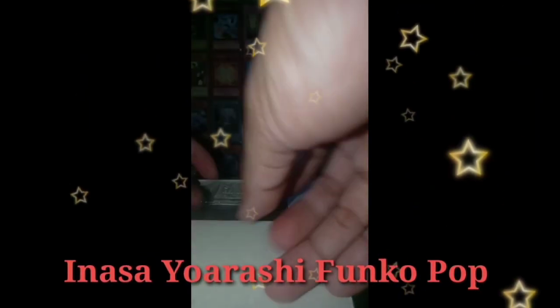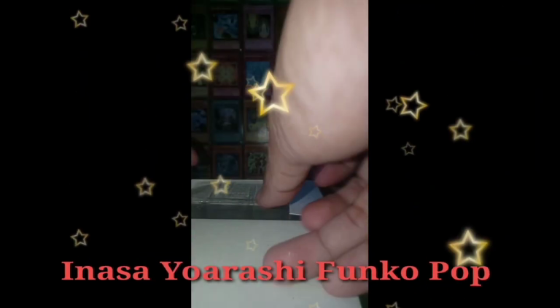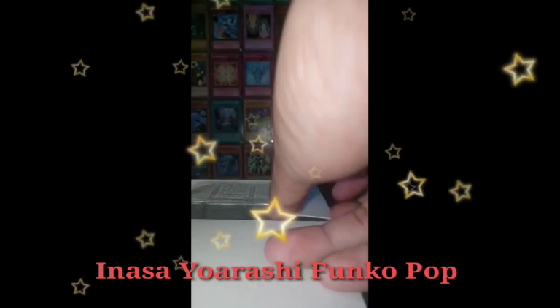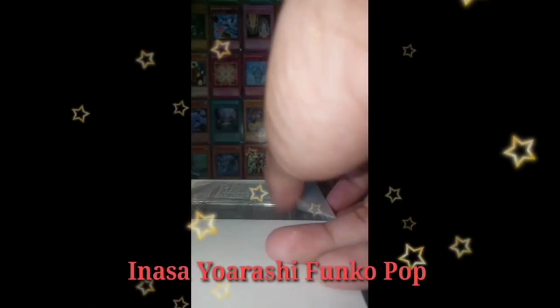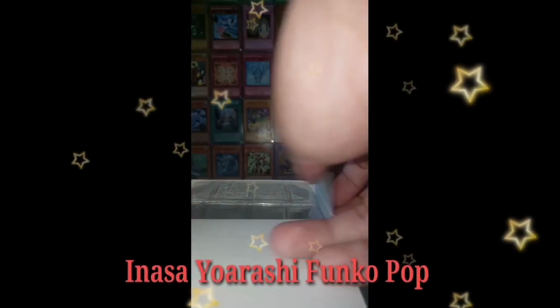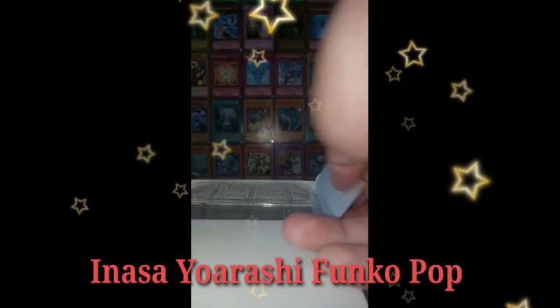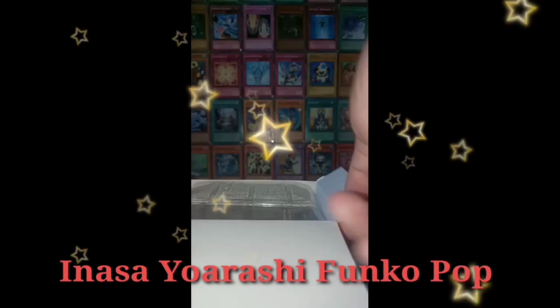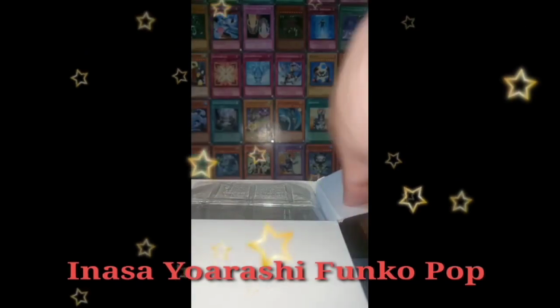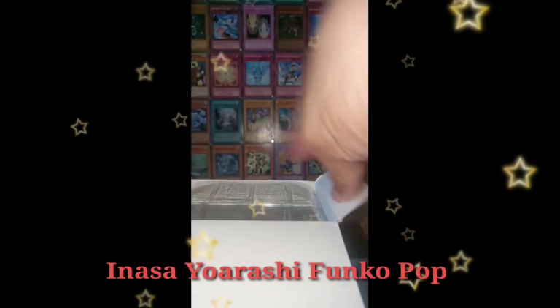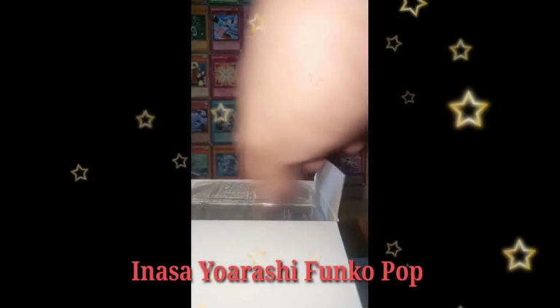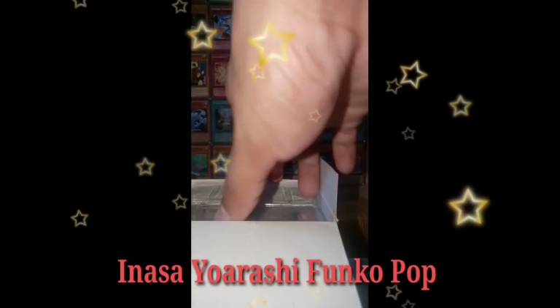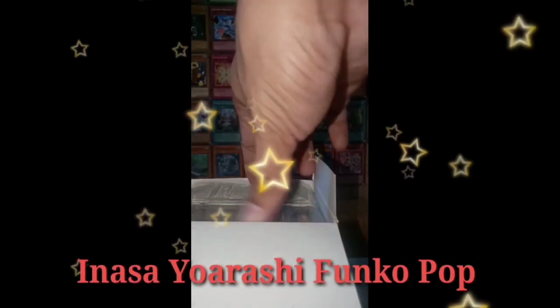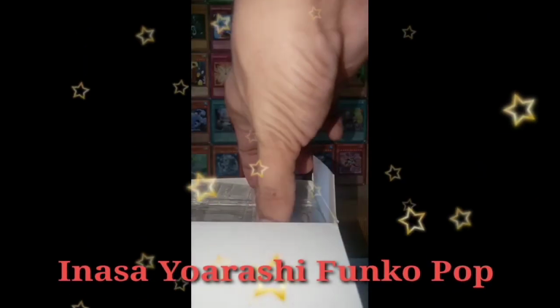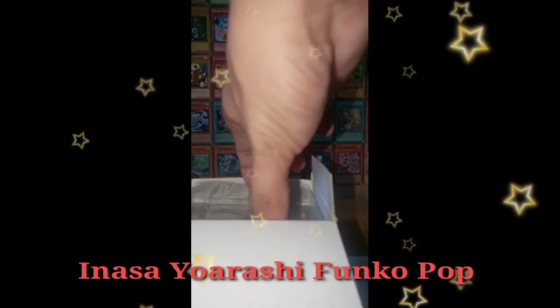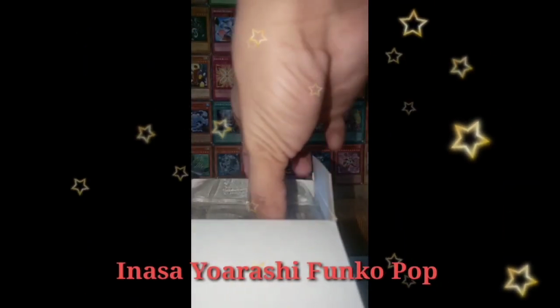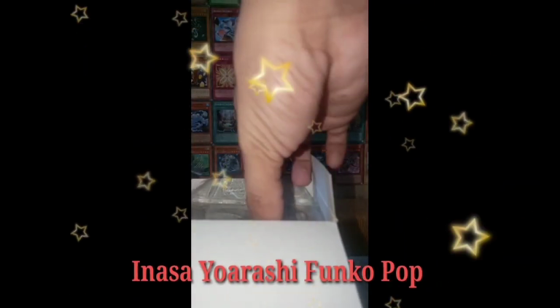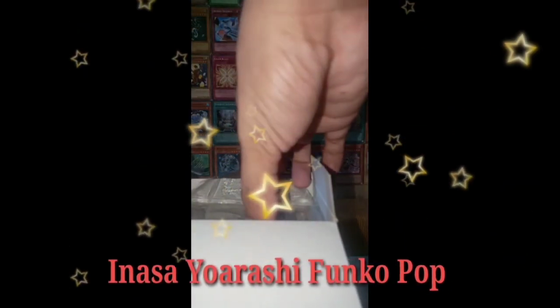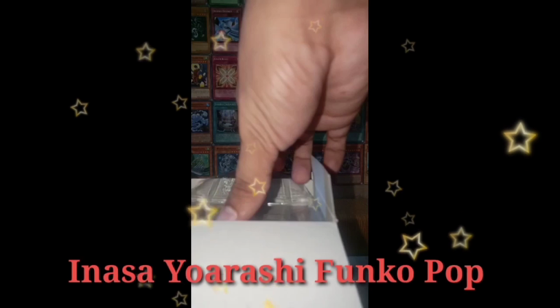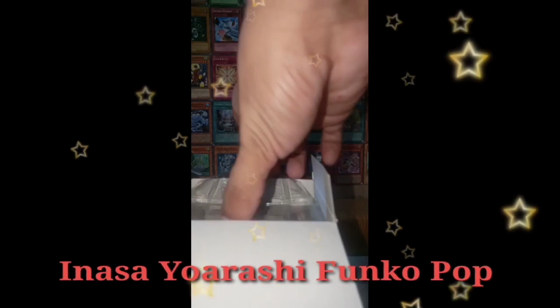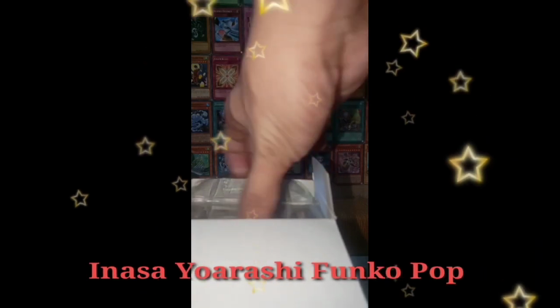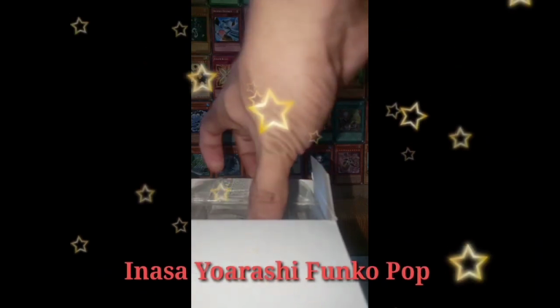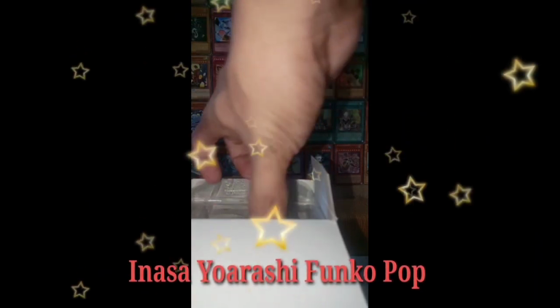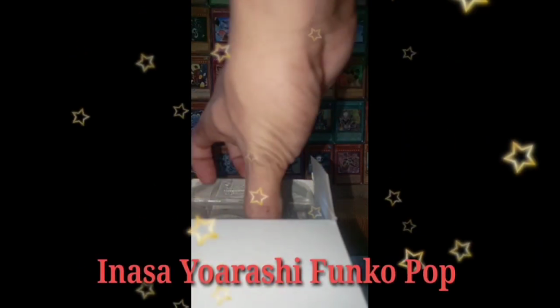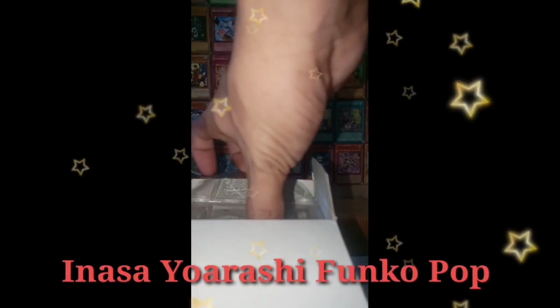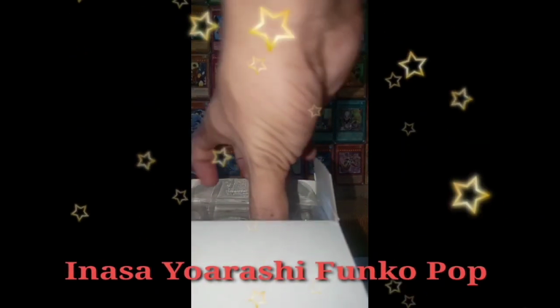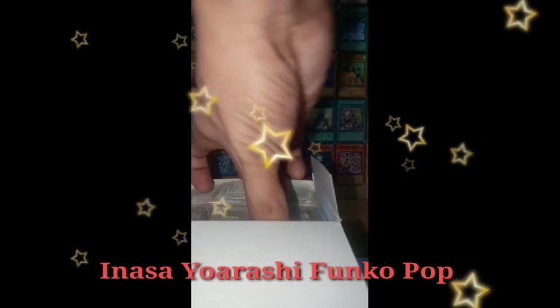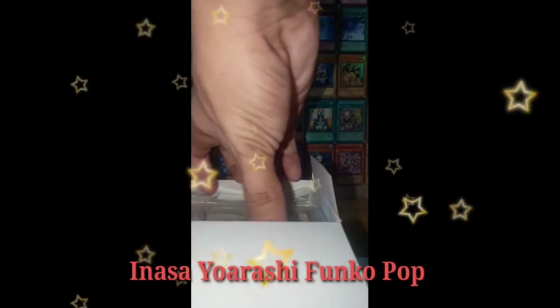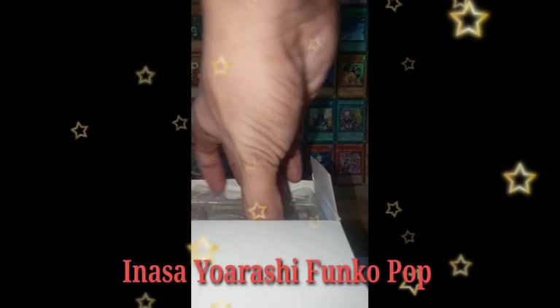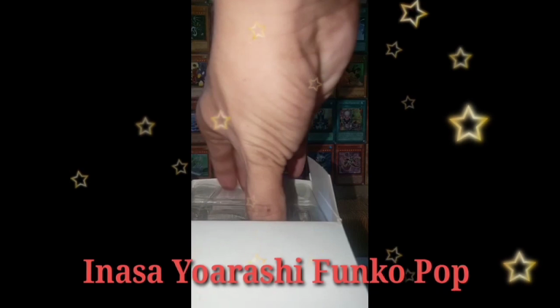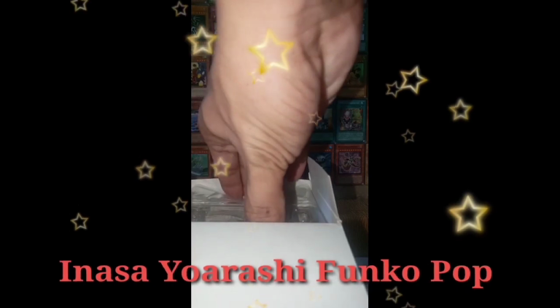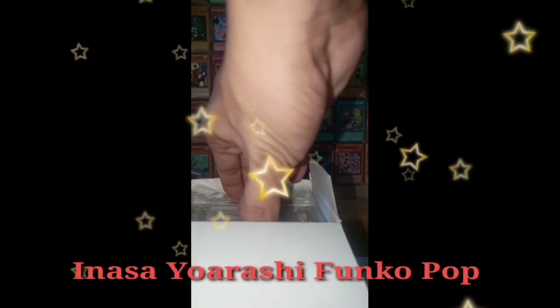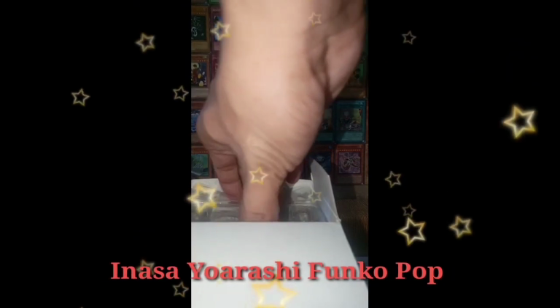Inasa's hero costume consists of a thick burgundy suit pinned together with yellow buttons. A cape is draped over his shoulders, the collar lined with thick fur, and it almost conceals the jetpack-like propulsion system attached to his back.